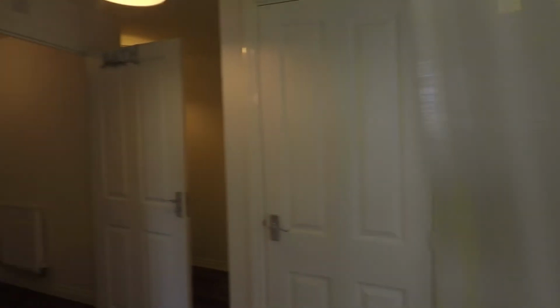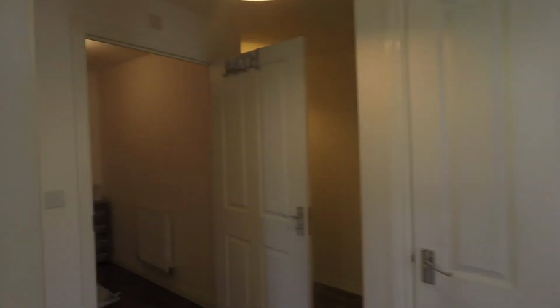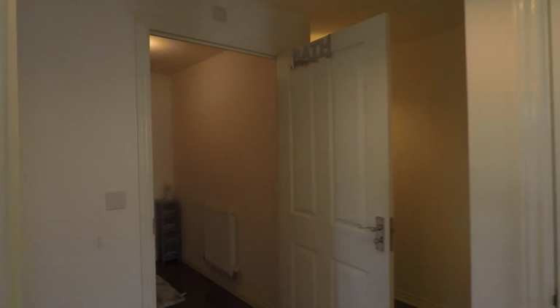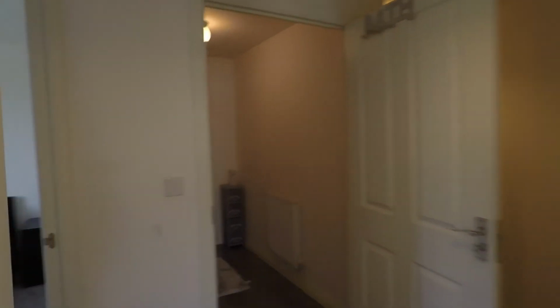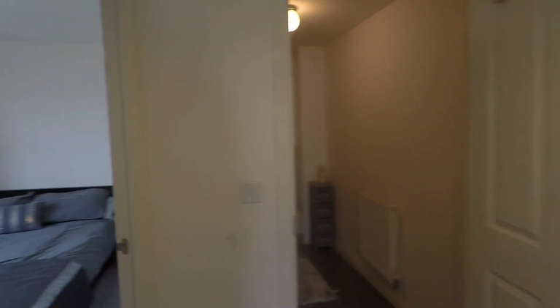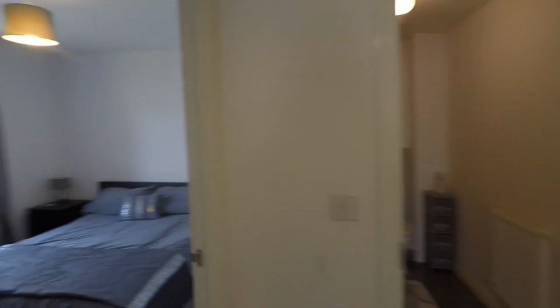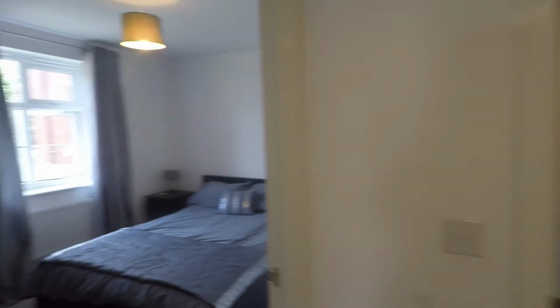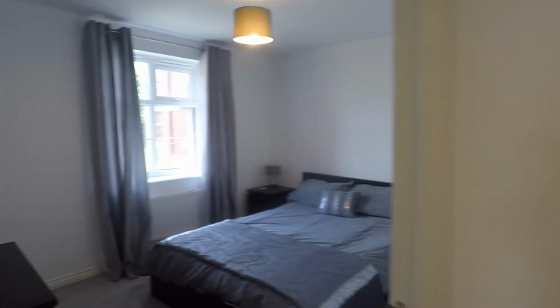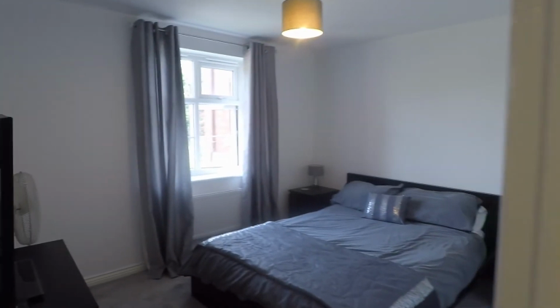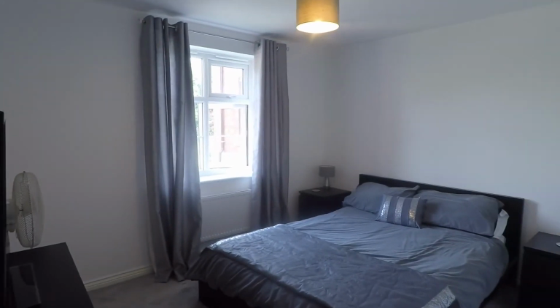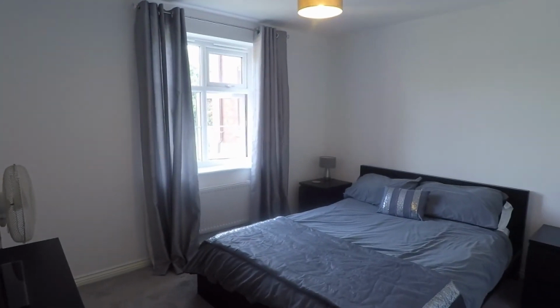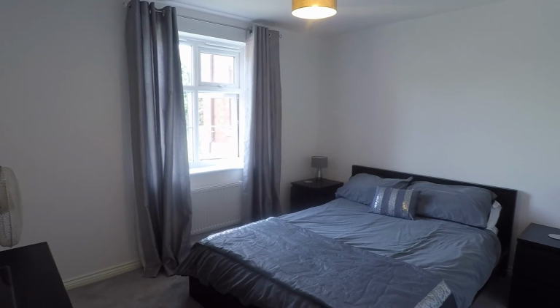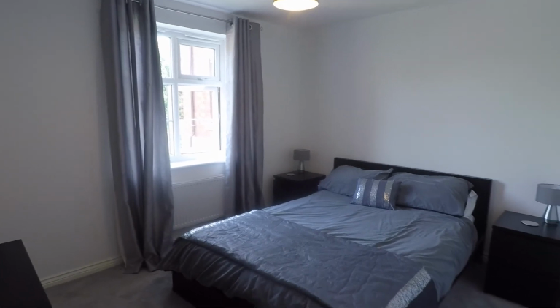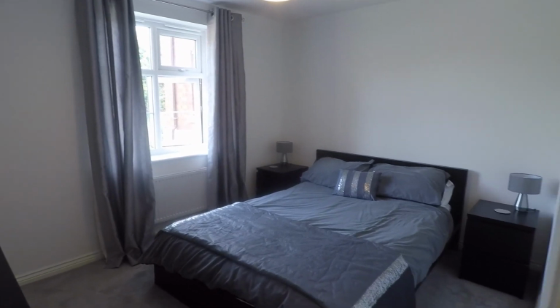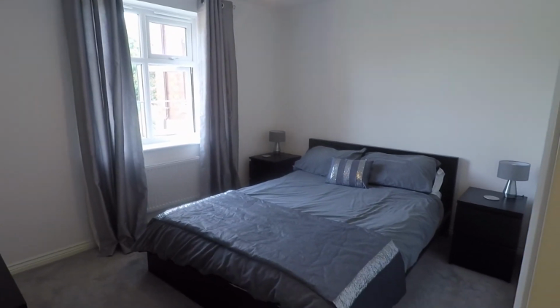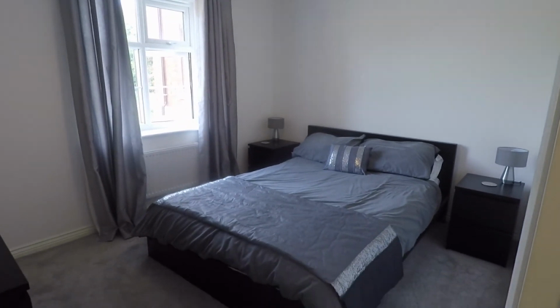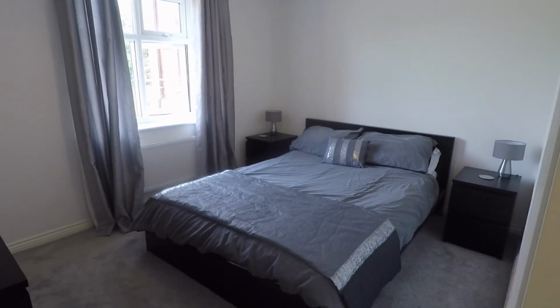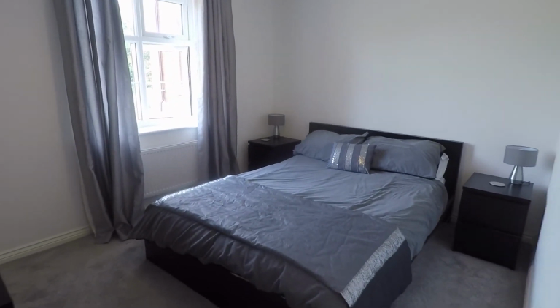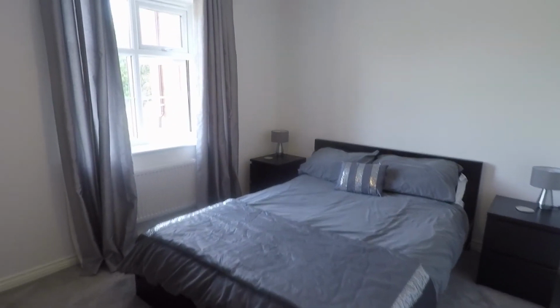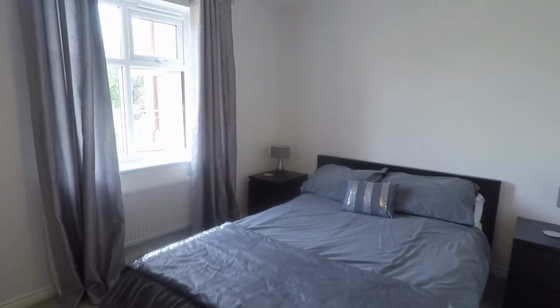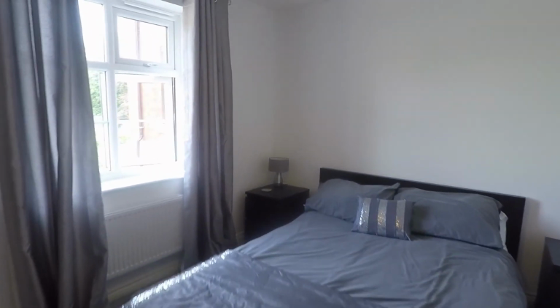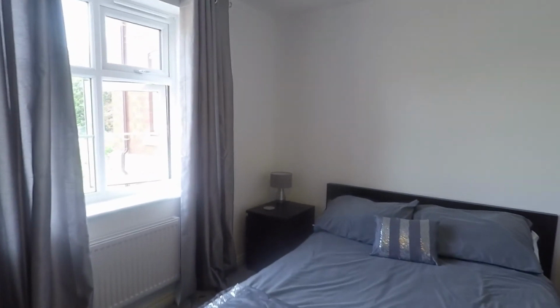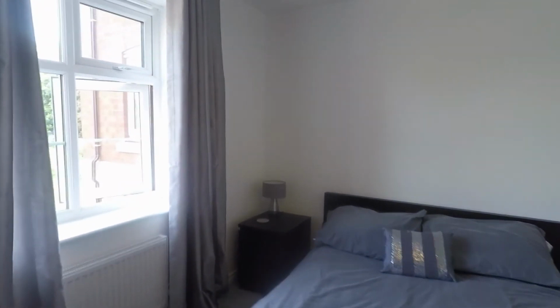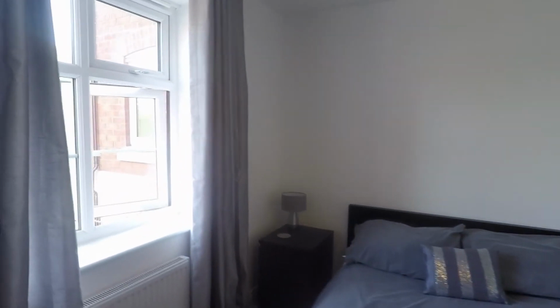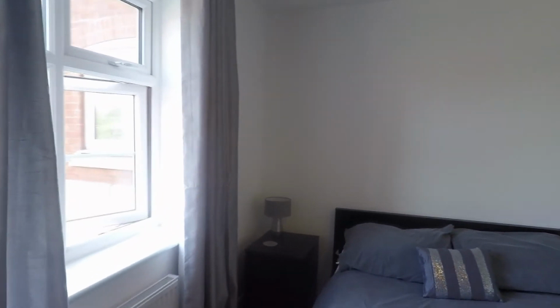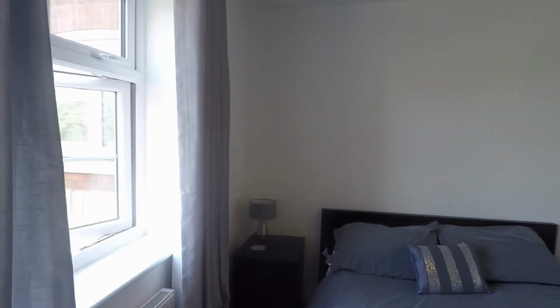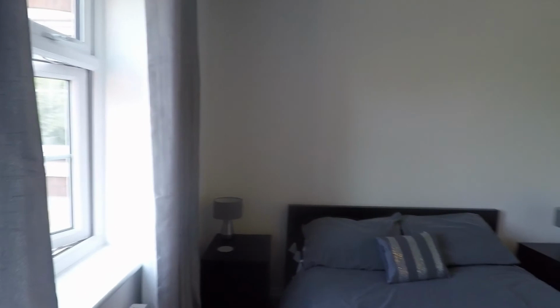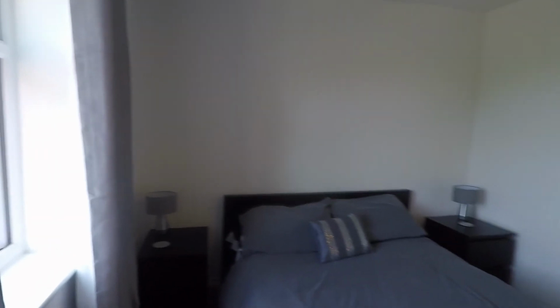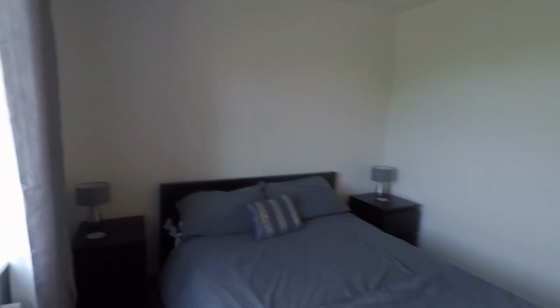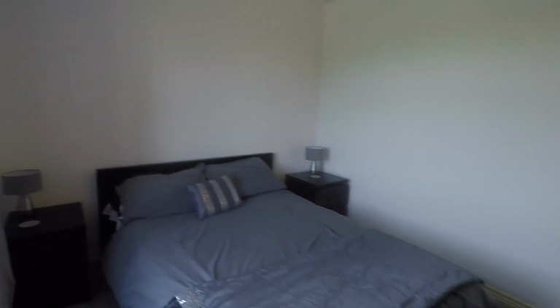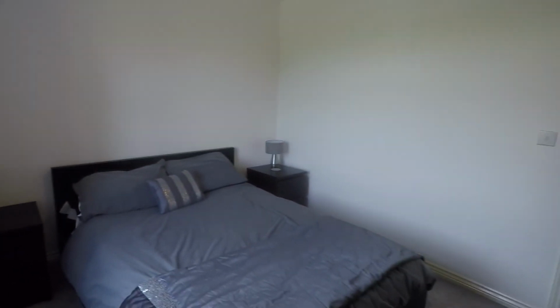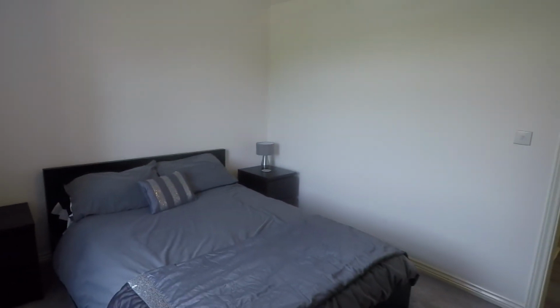Then we have the master bedroom here. Again, another good size double room with plenty of space for all your bedroom furniture.